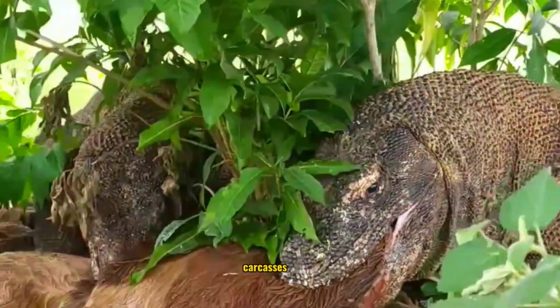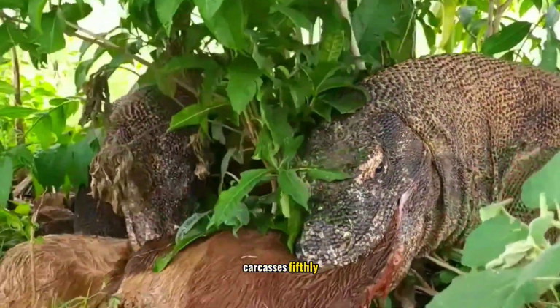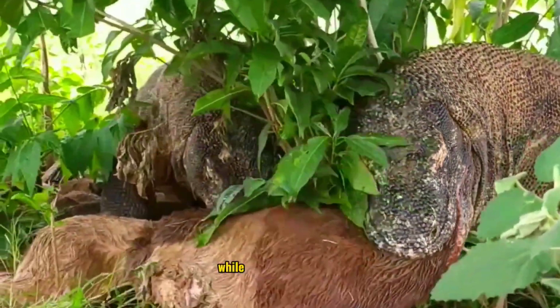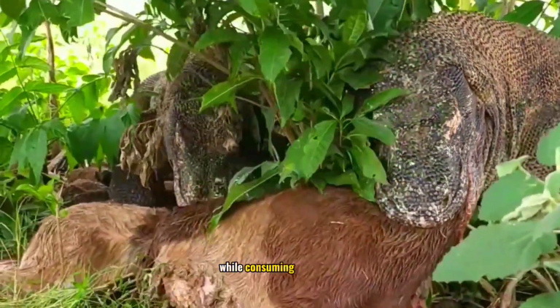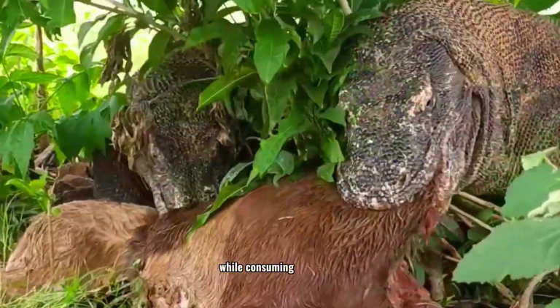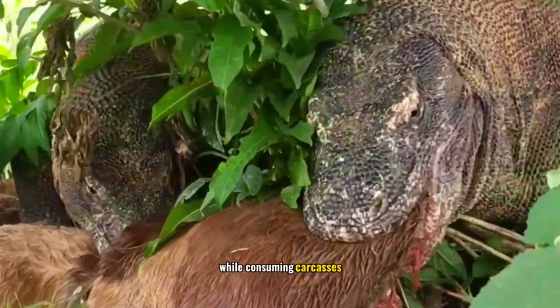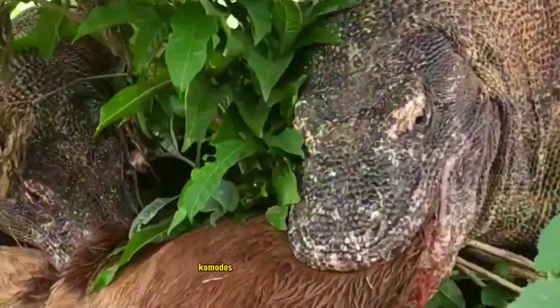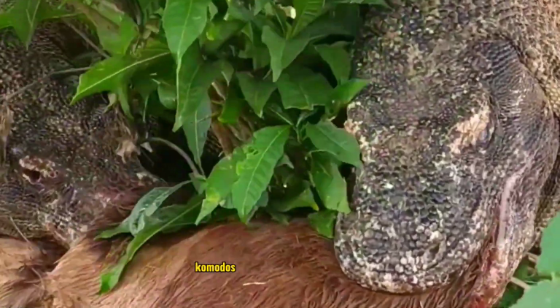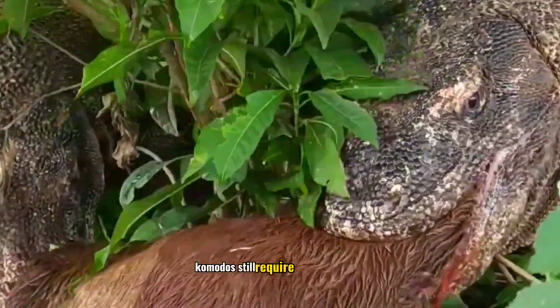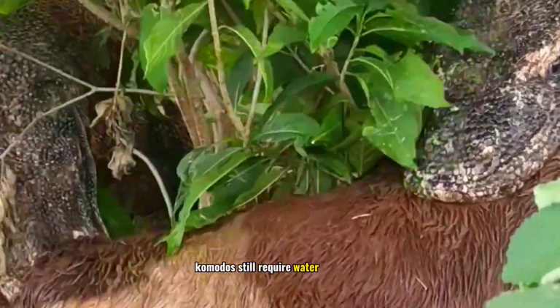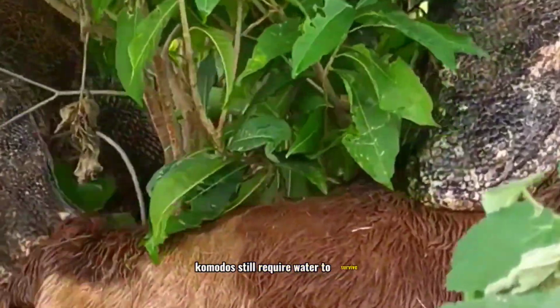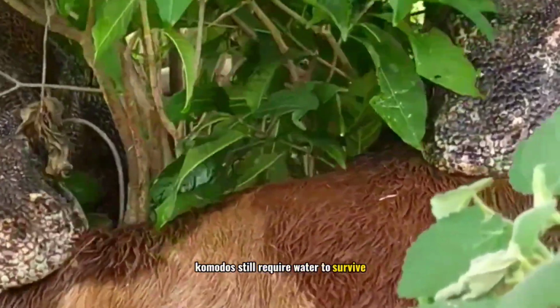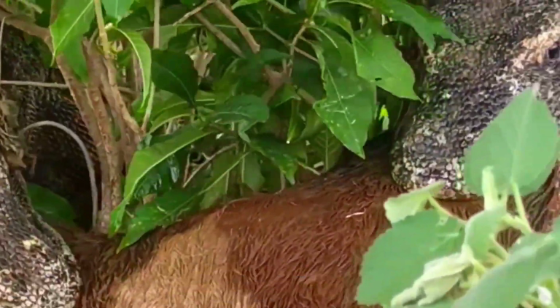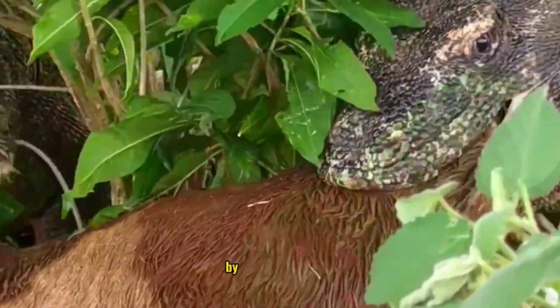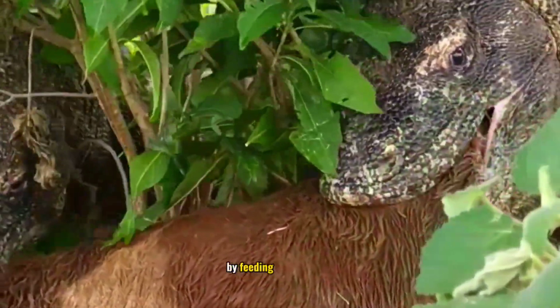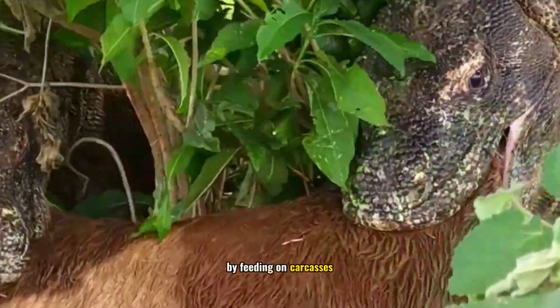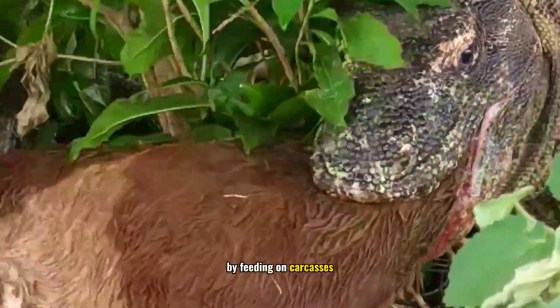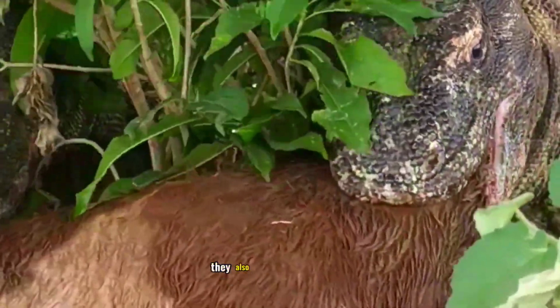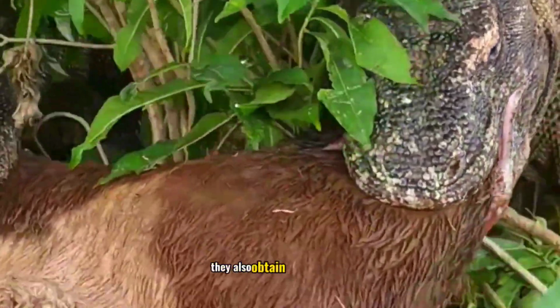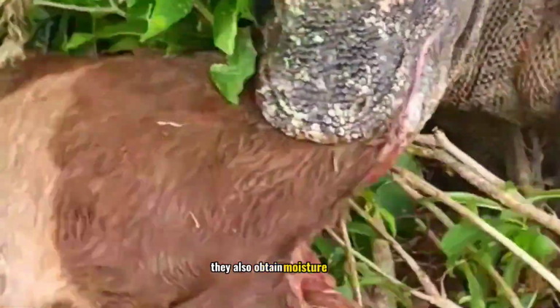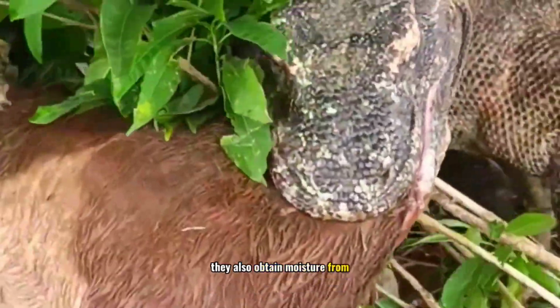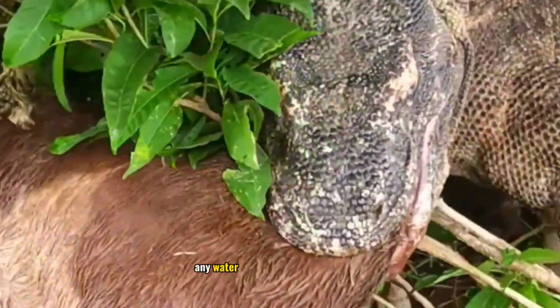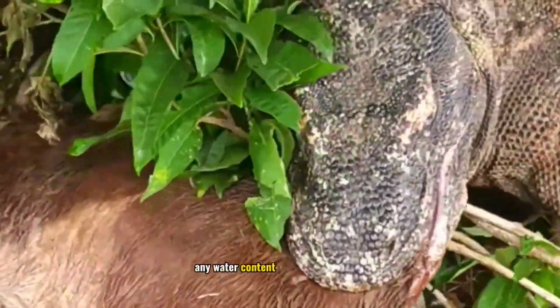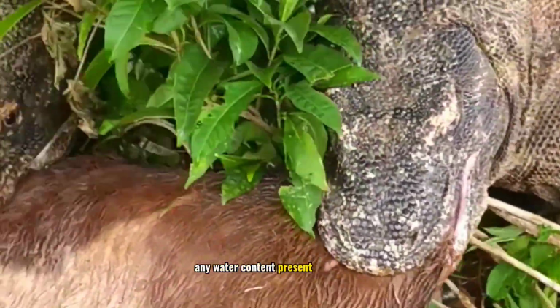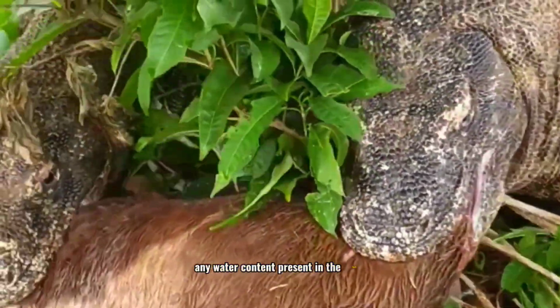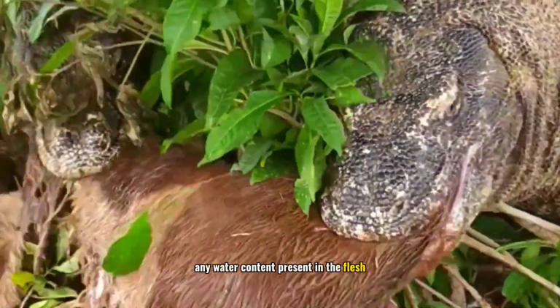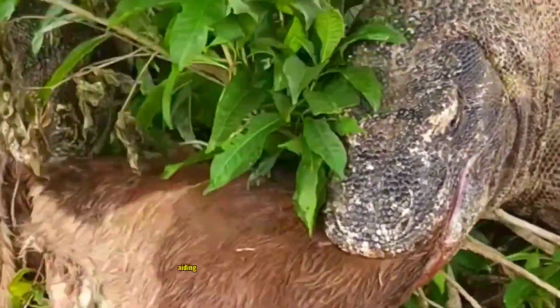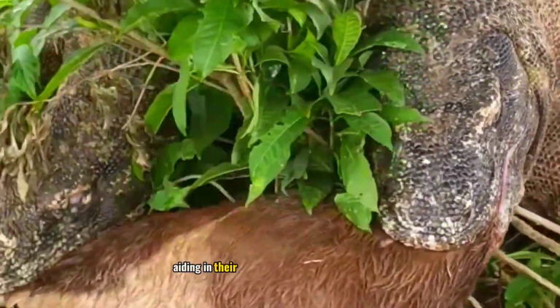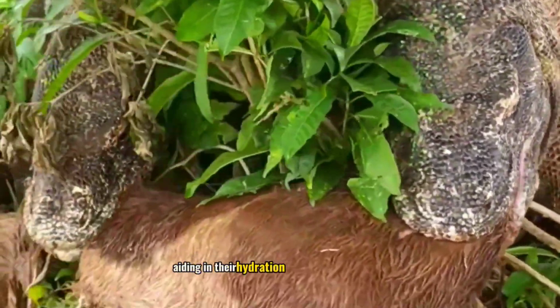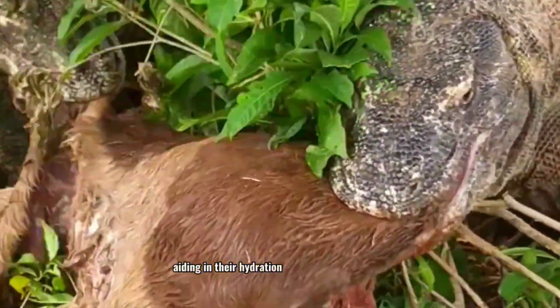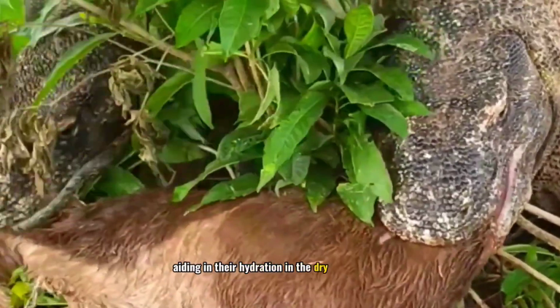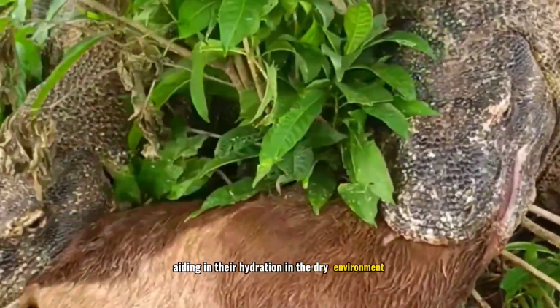Fifthly, while consuming carcasses, Komodos still require water to survive. By feeding on carcasses, they also obtain moisture from any water content present in the flesh, aiding in their hydration in the dry environment.